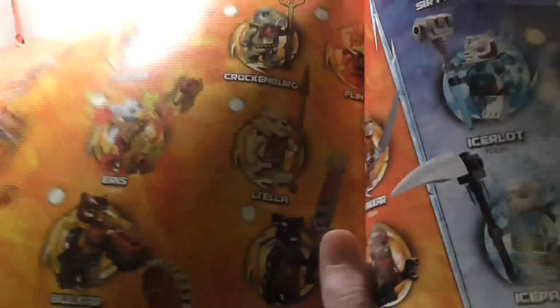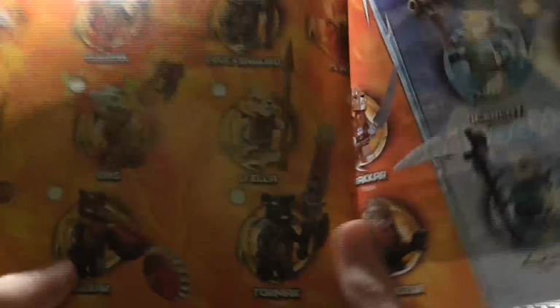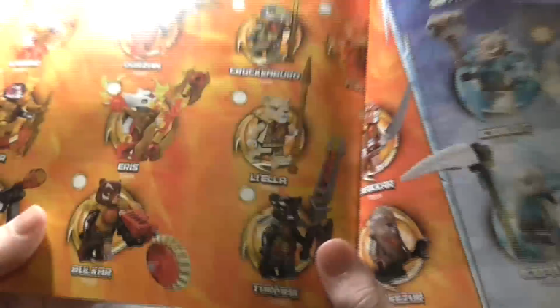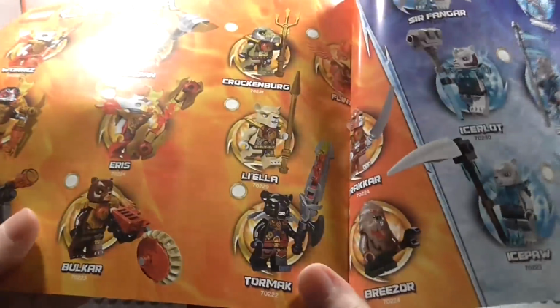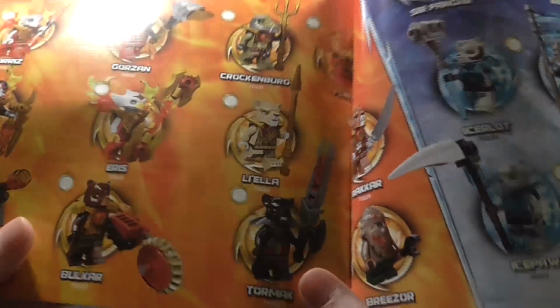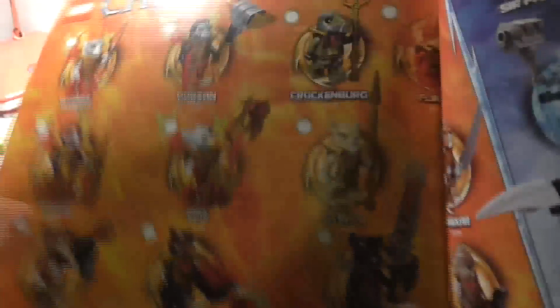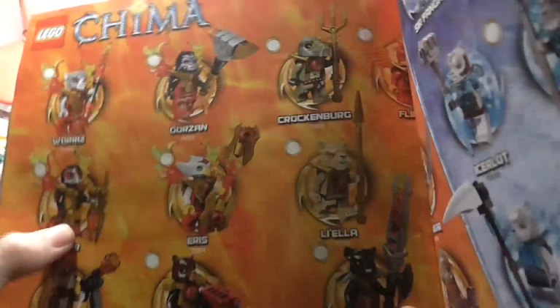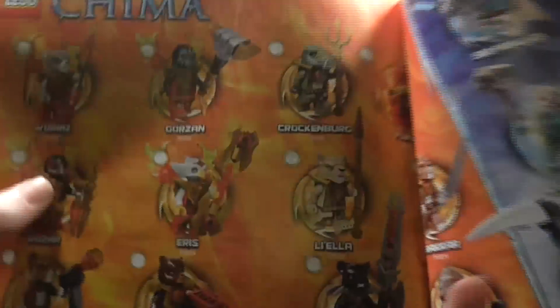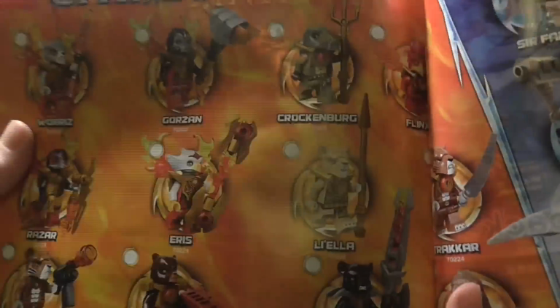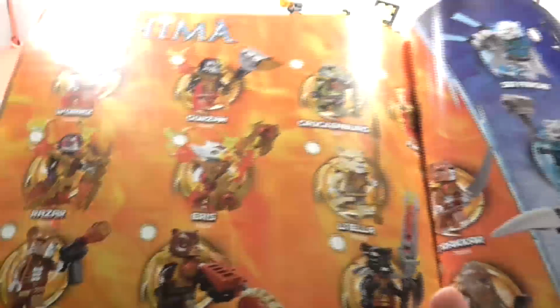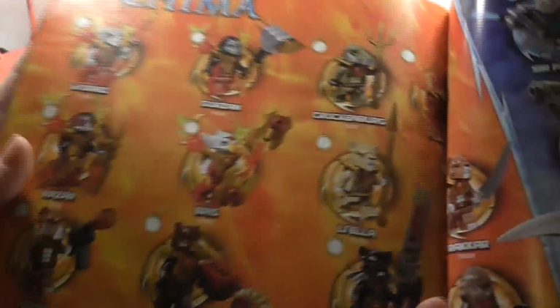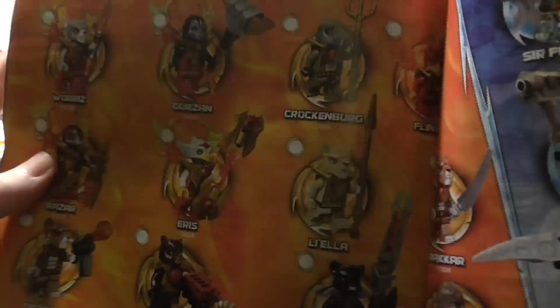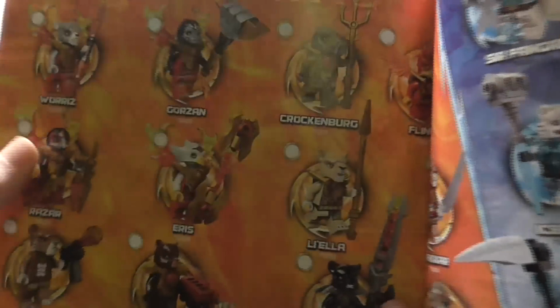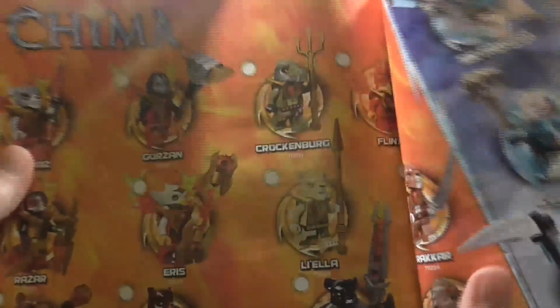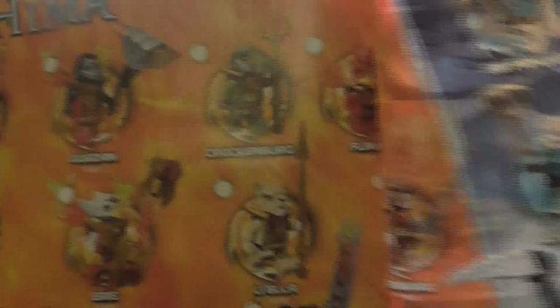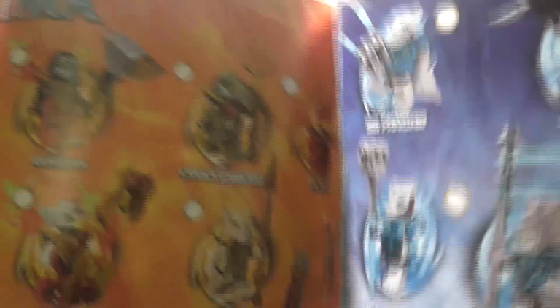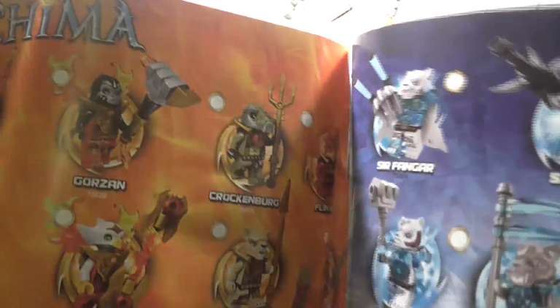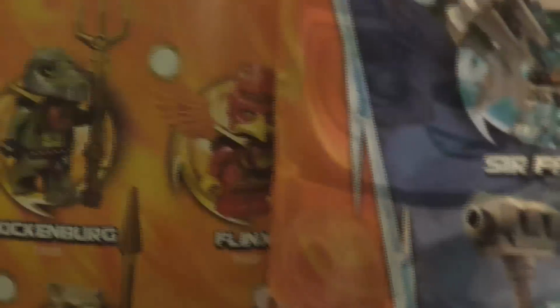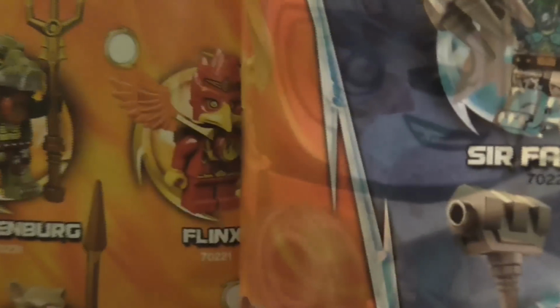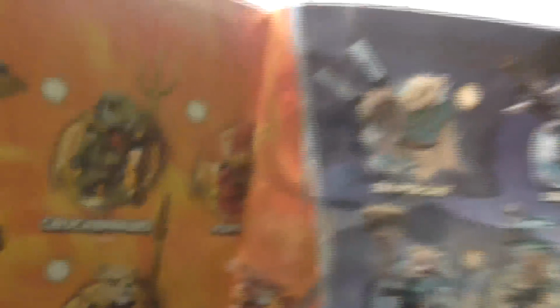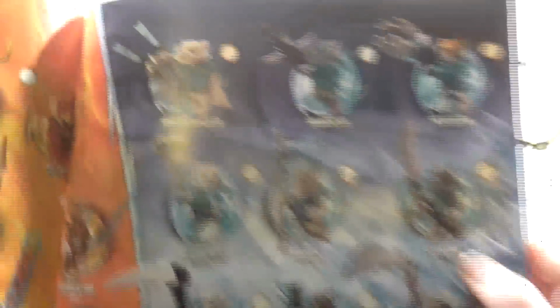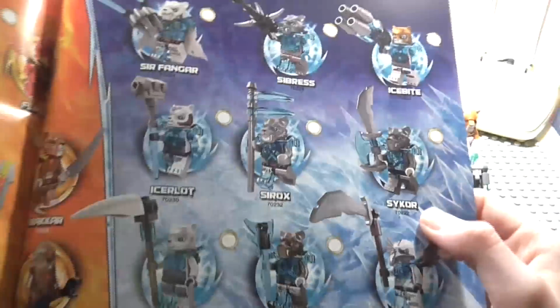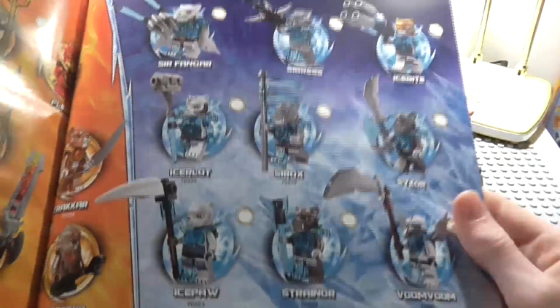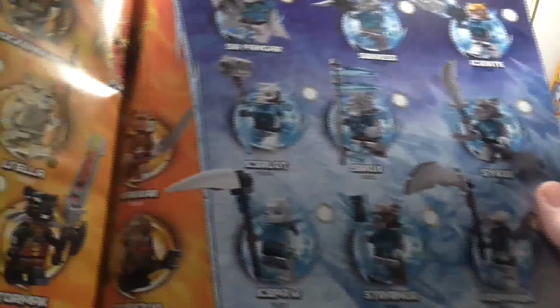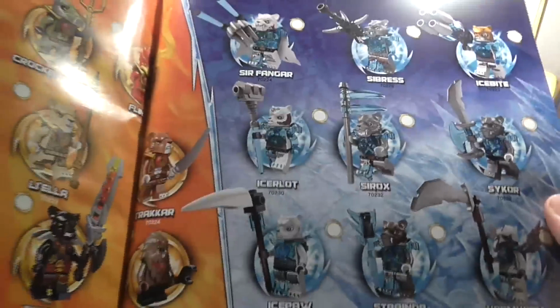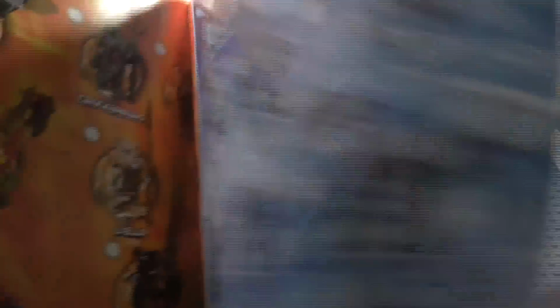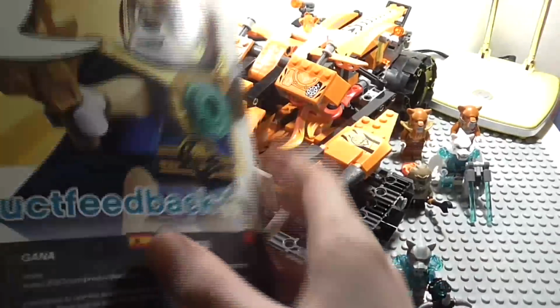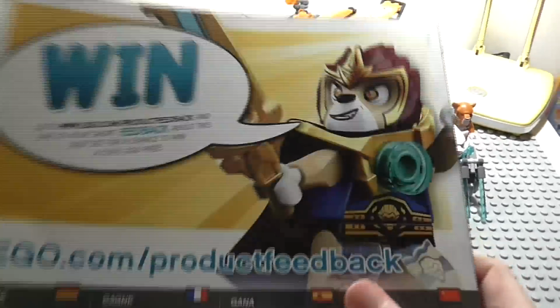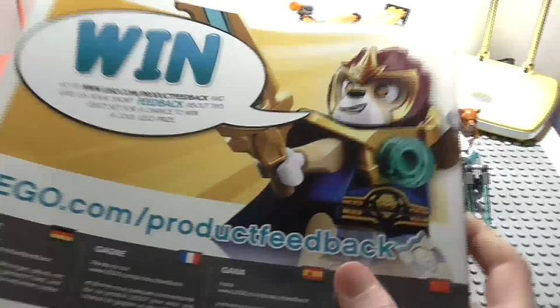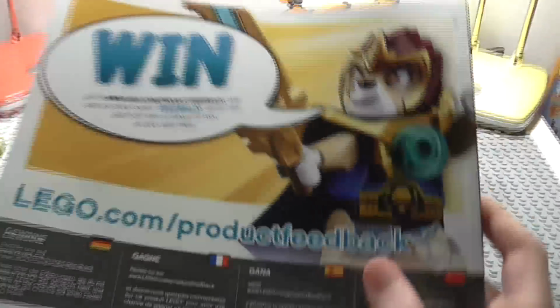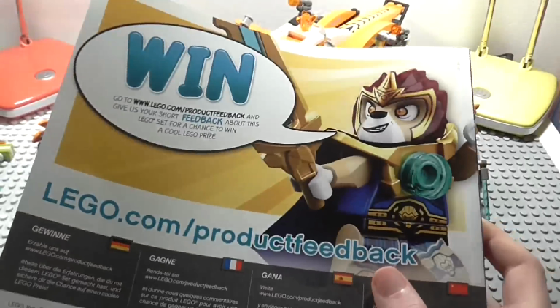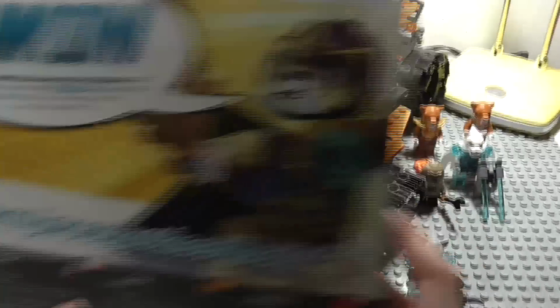We have all the minifigures shown in the ads. I have all of the heroes, and the only reason I have Blinx is because all you have to do is put big wings on him. I also have all of the villain minifigures for the first wave of 2015, and on the back you can see the wing.